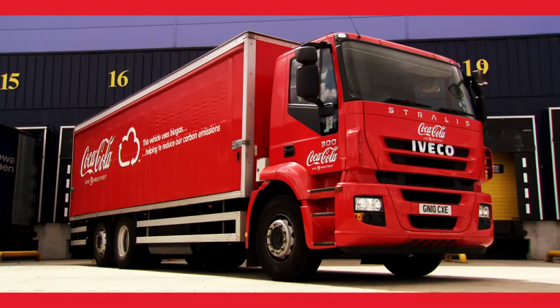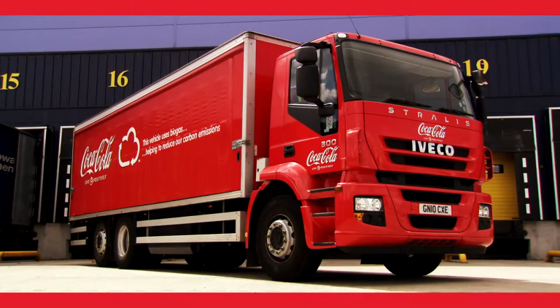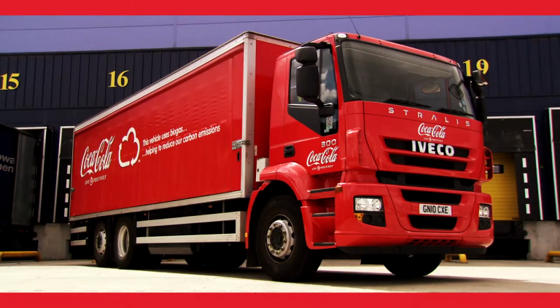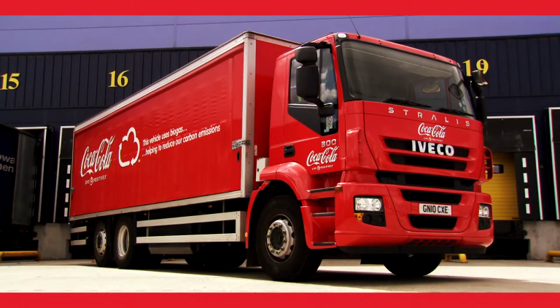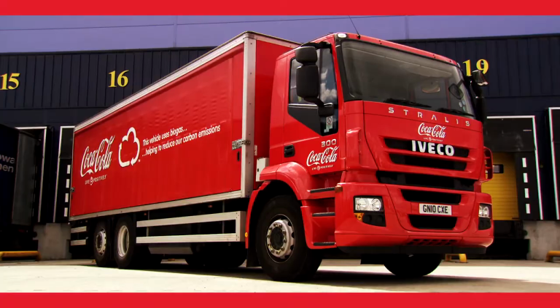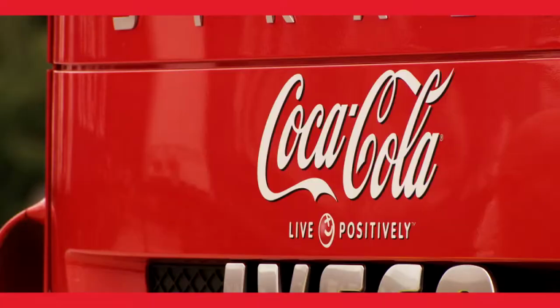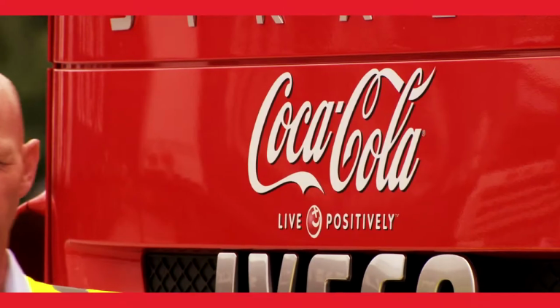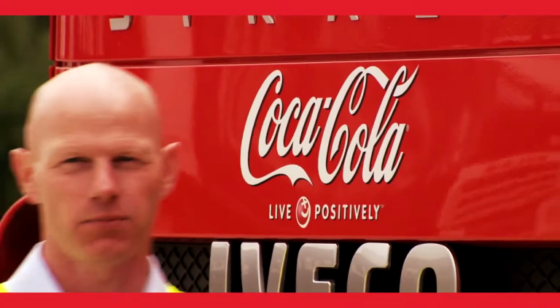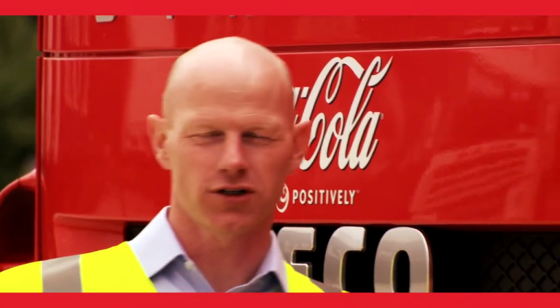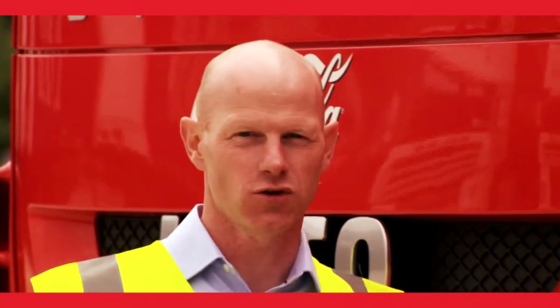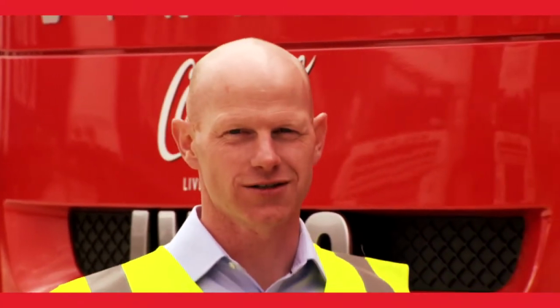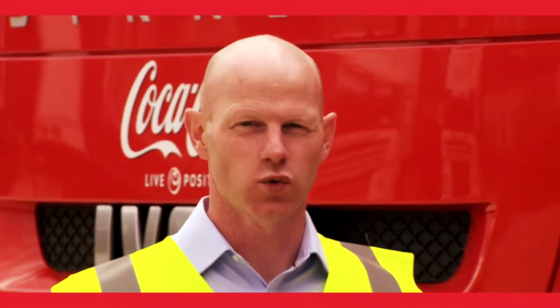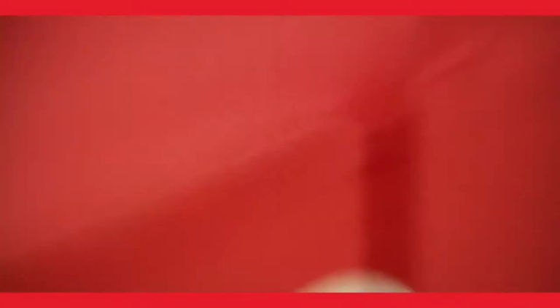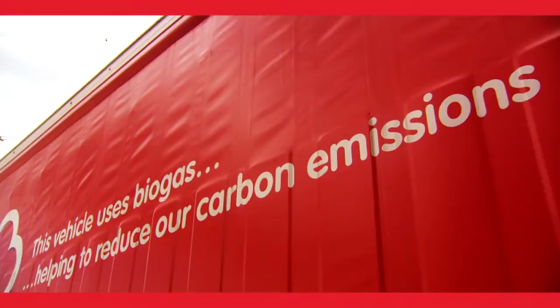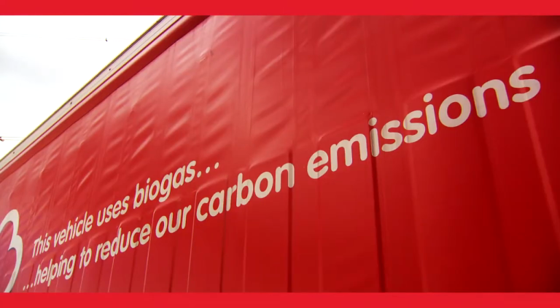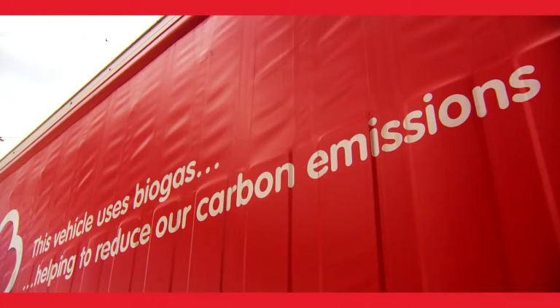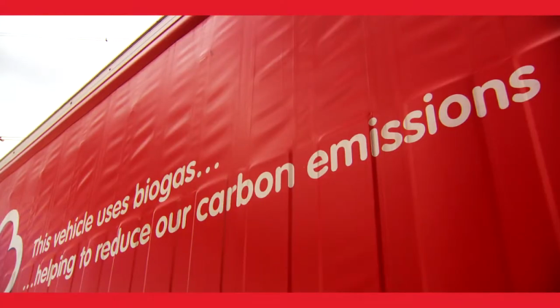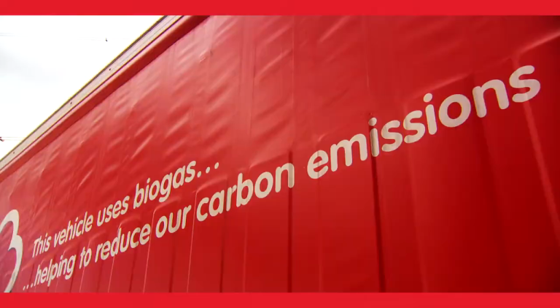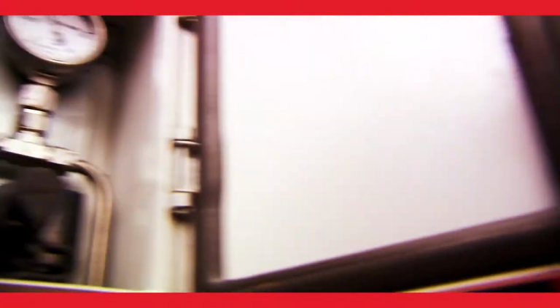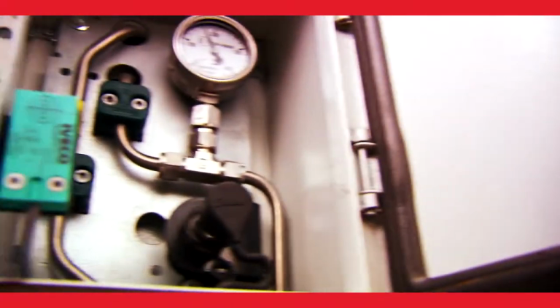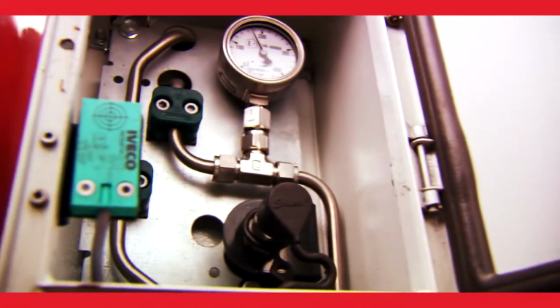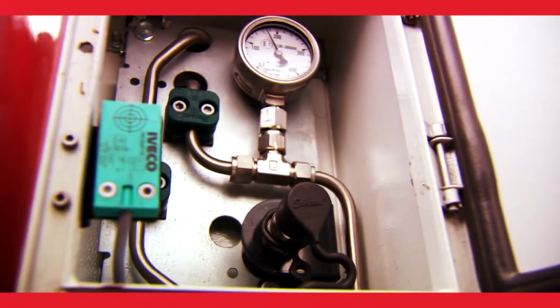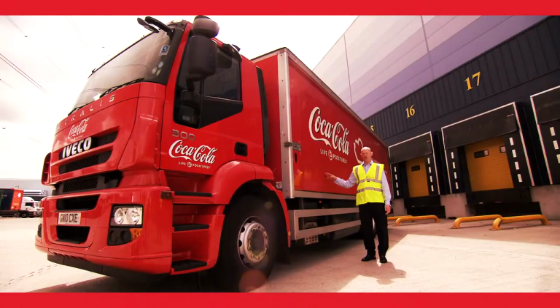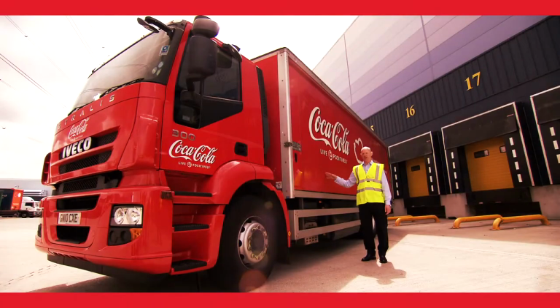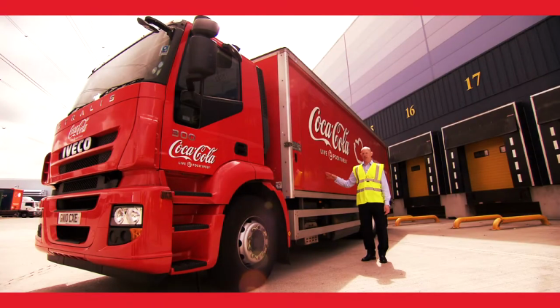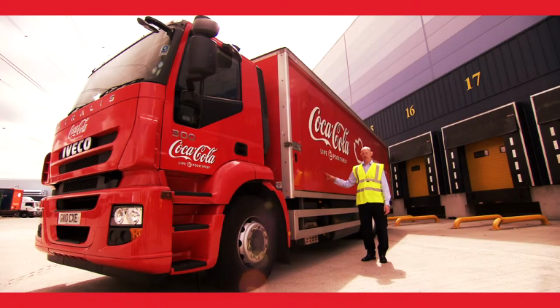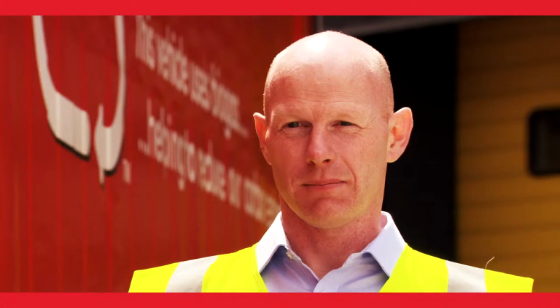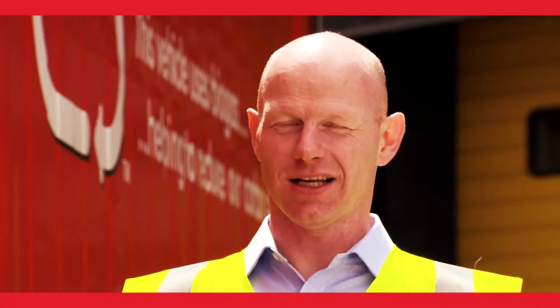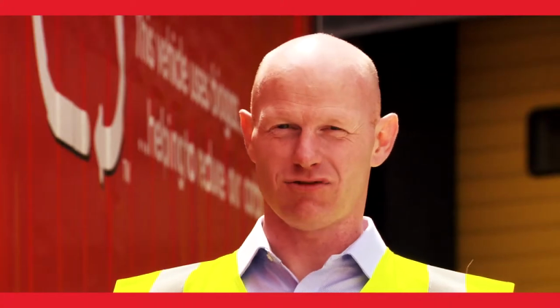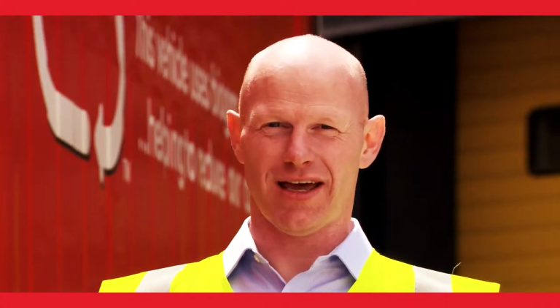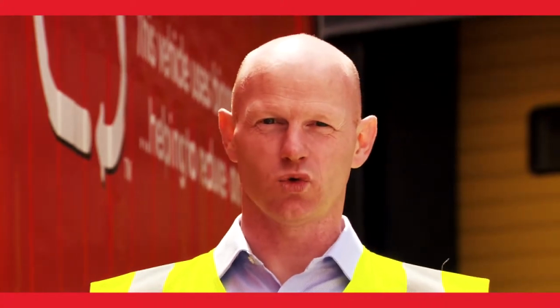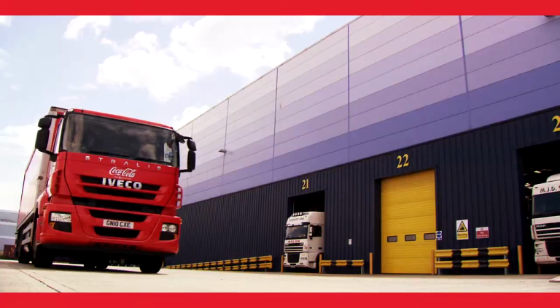This is one of 14 trucks that are going to deliver our products in 2012. They're powered on biomethane which is sourced from a local landfill site in Surrey. Basically they run on household waste.